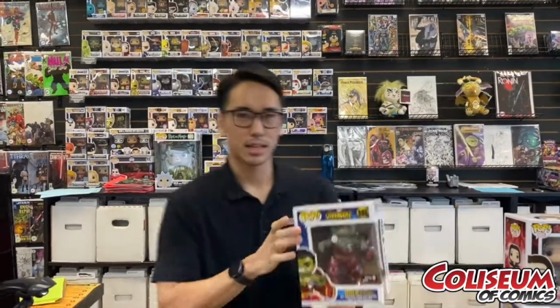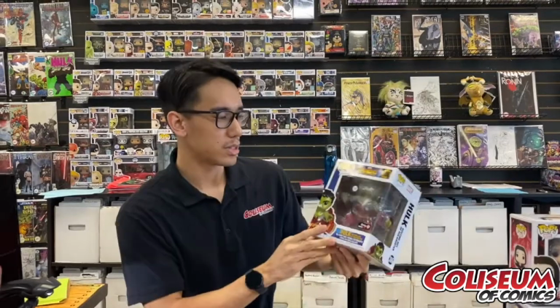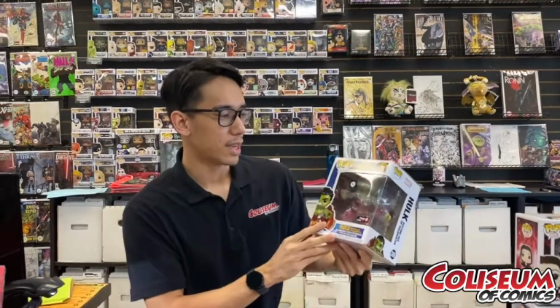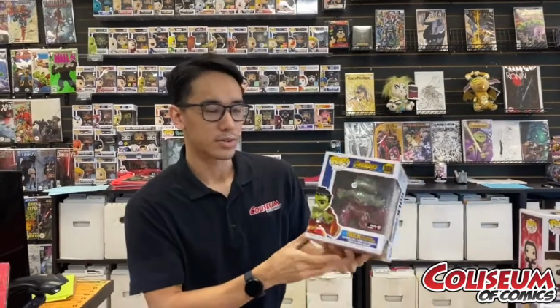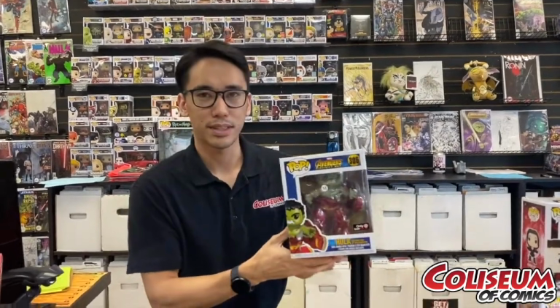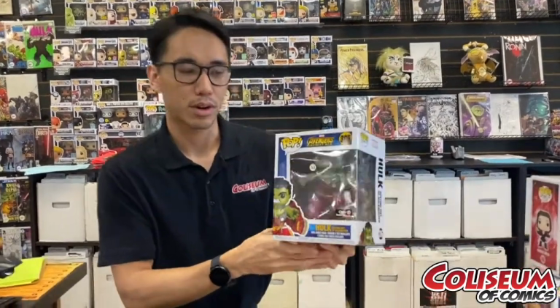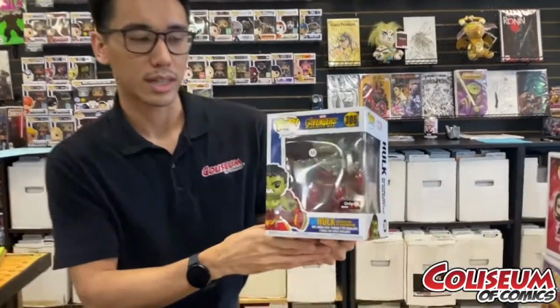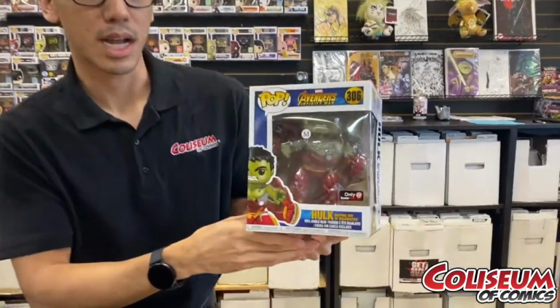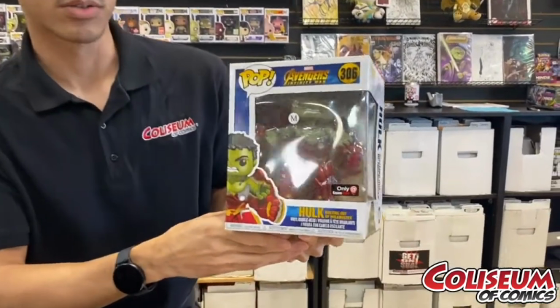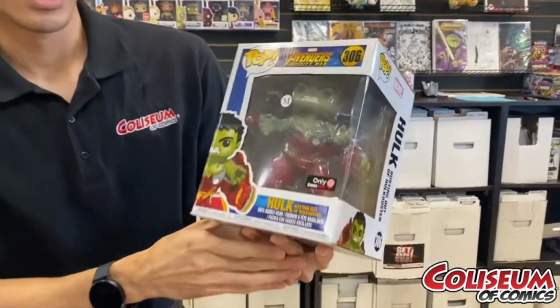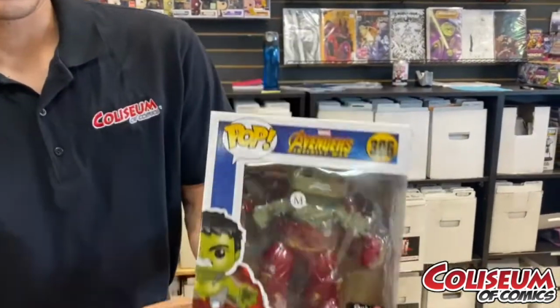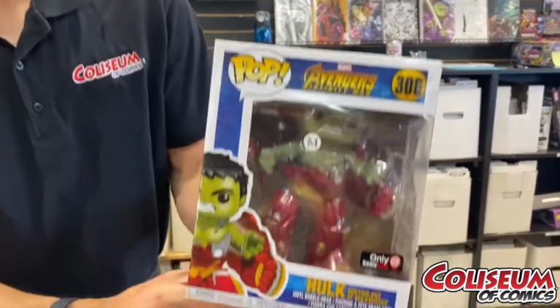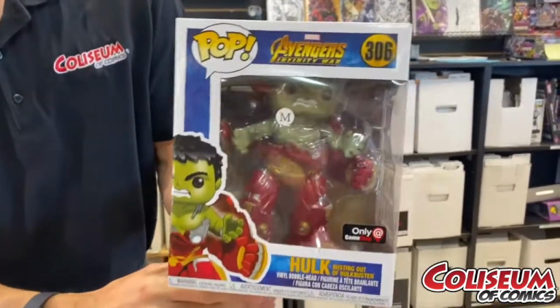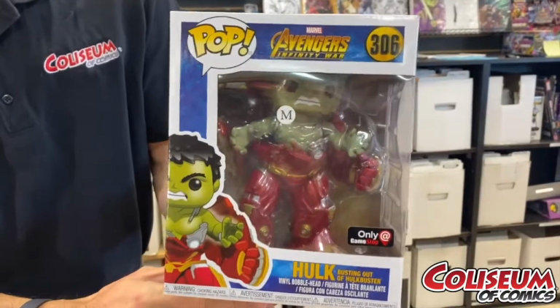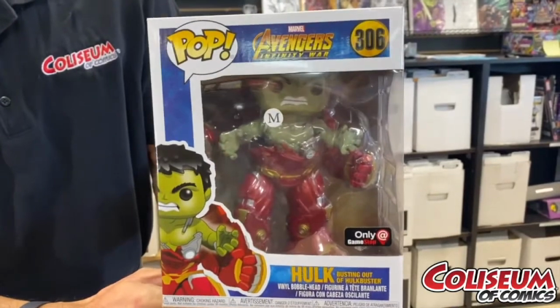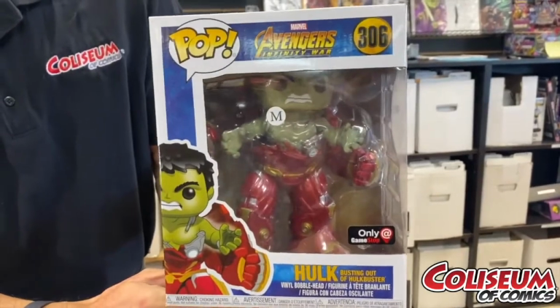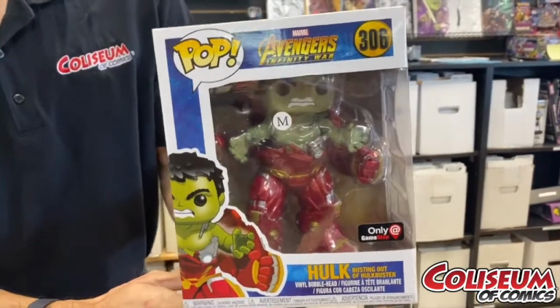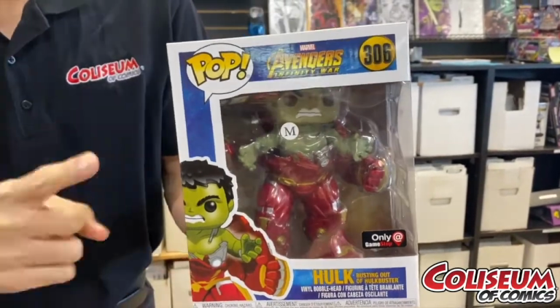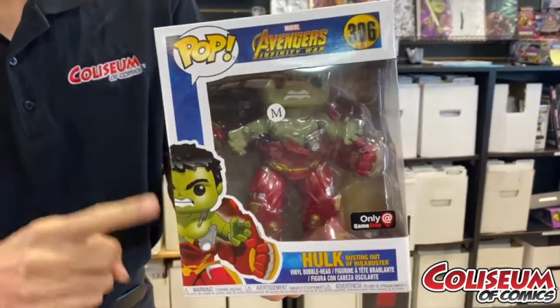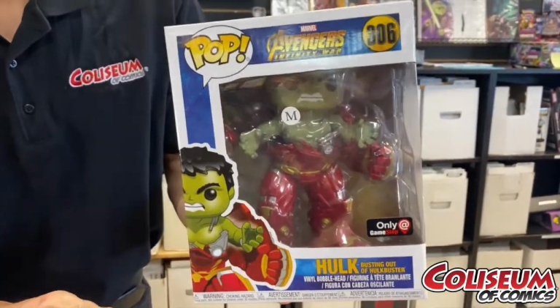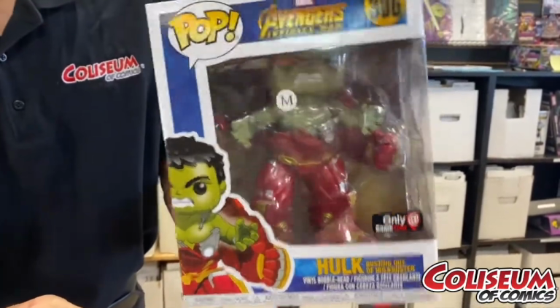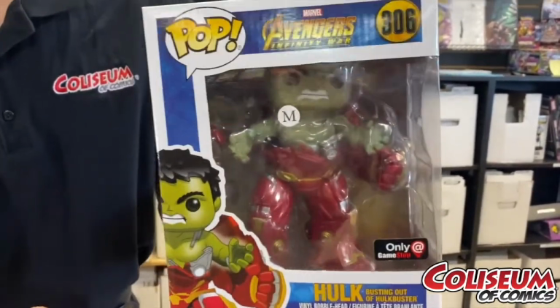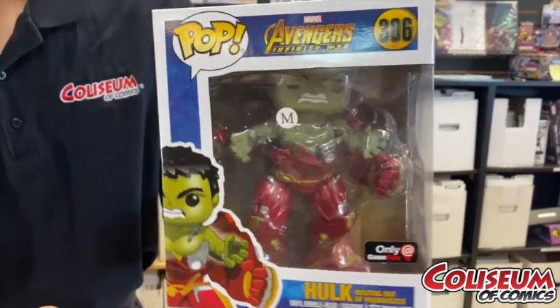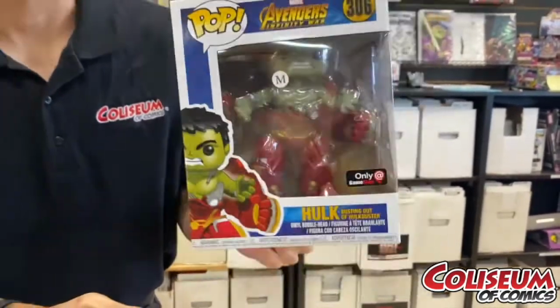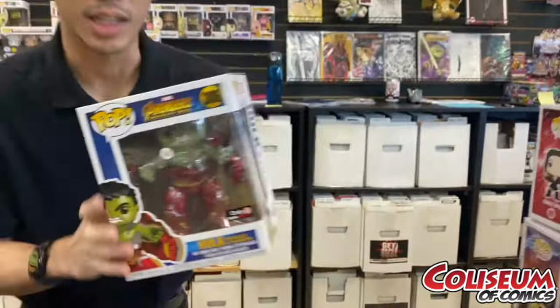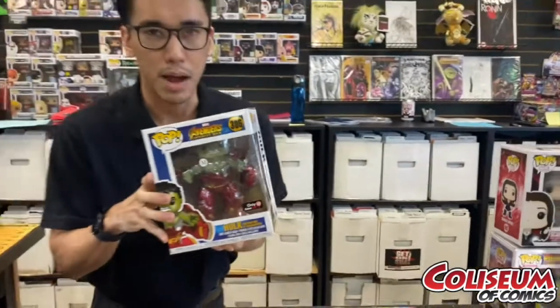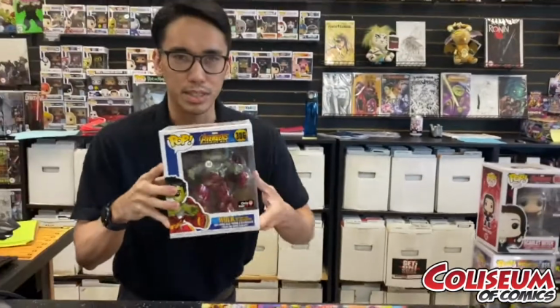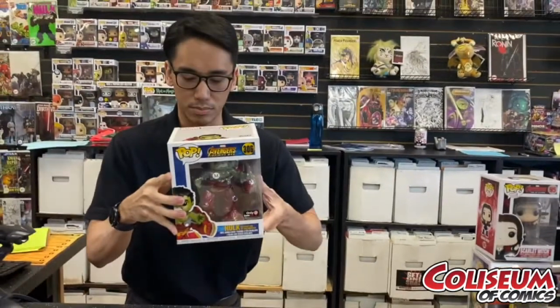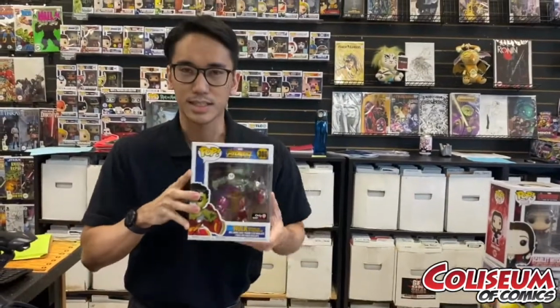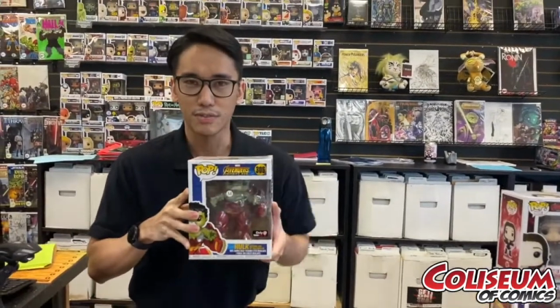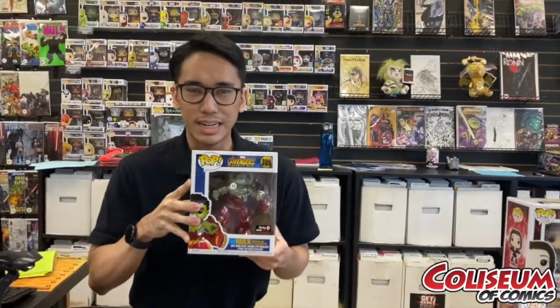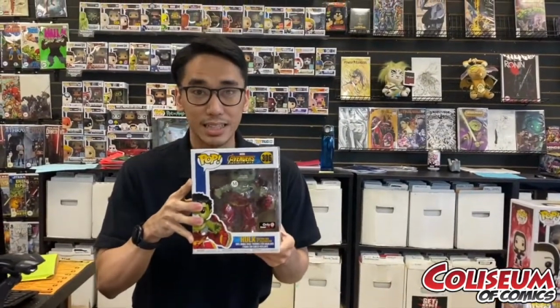This elusive Avengers Infinity War Hulk GameStop exclusive — he is busting through the Hulkbuster armor, which does not happen in the movie. So it's a little tricky; it's a dirty lie of a pop, but it's awesome. It is $64.99.